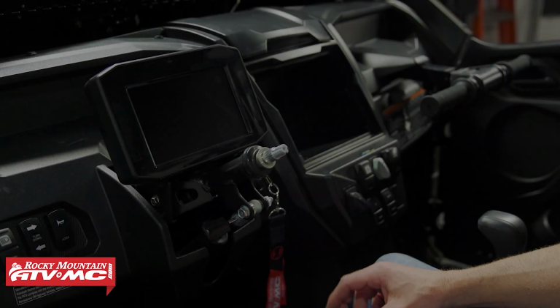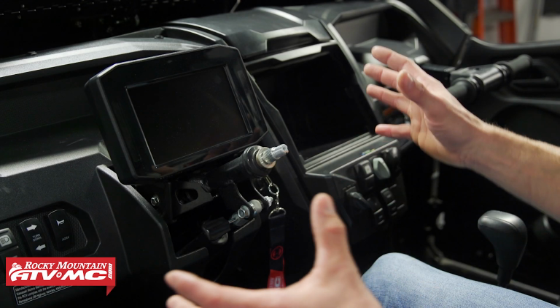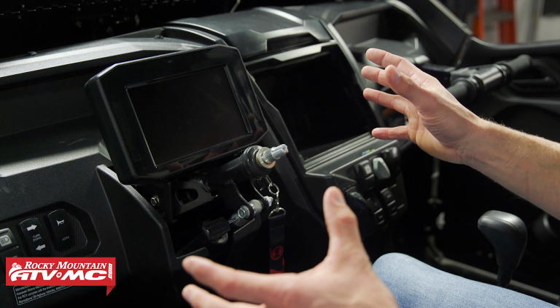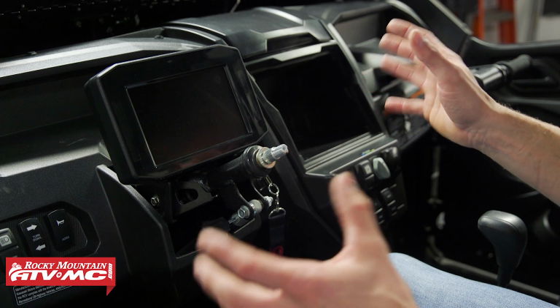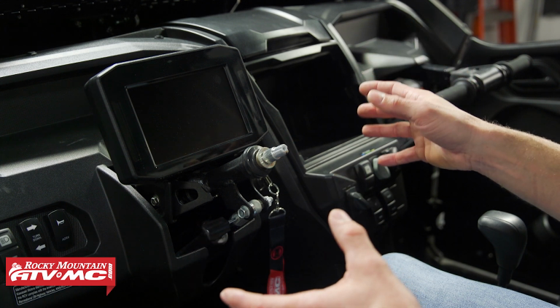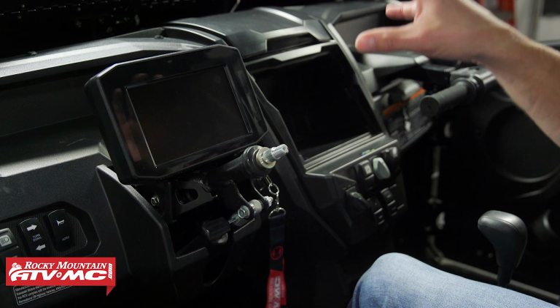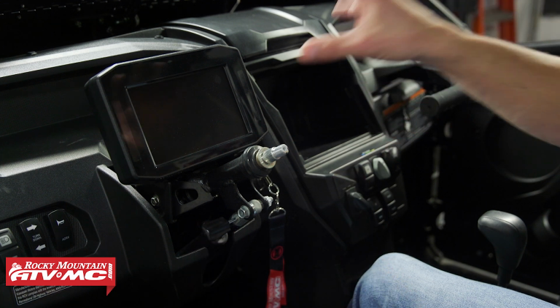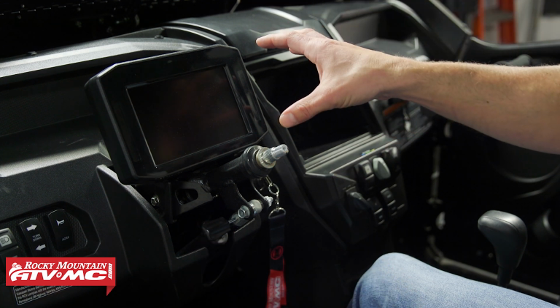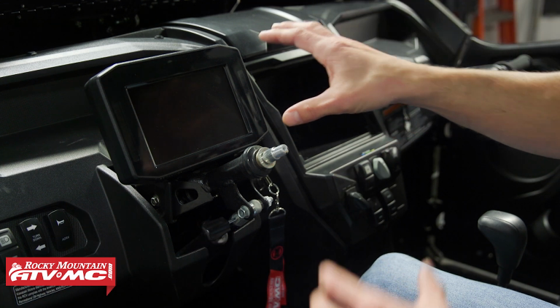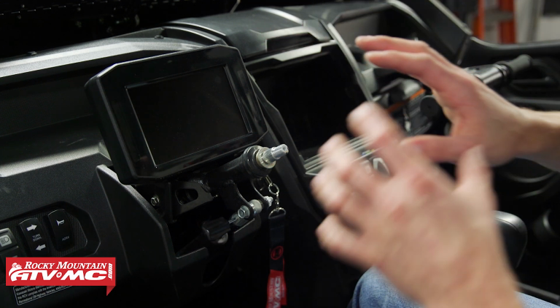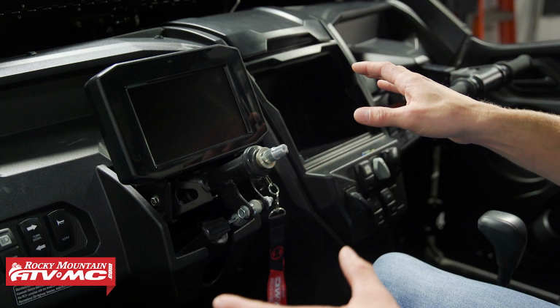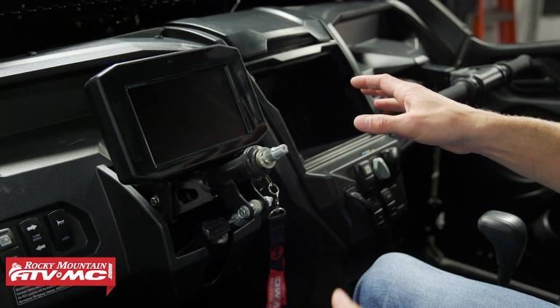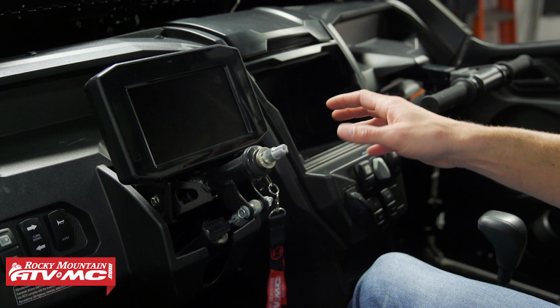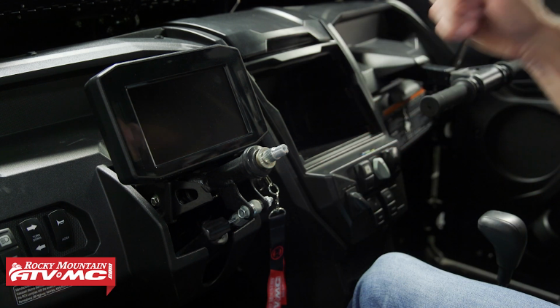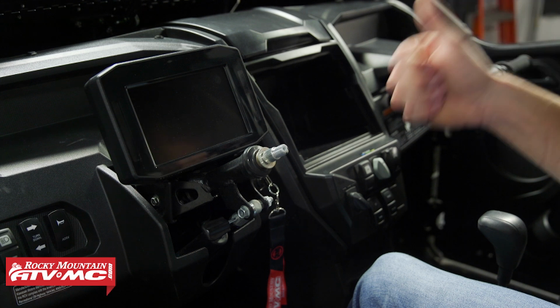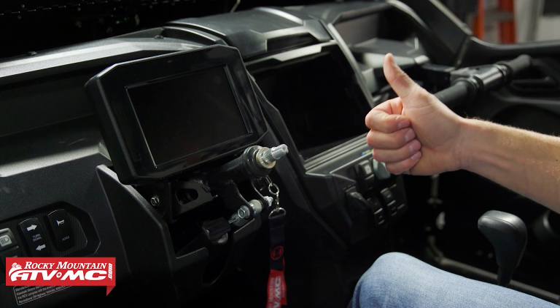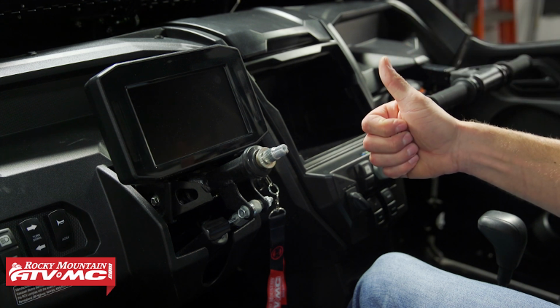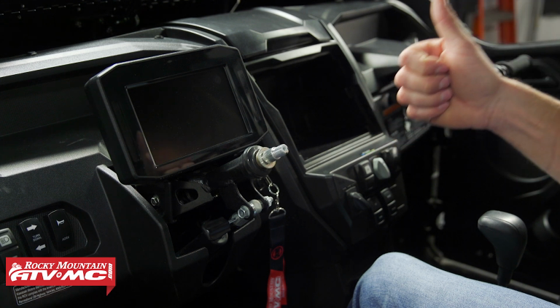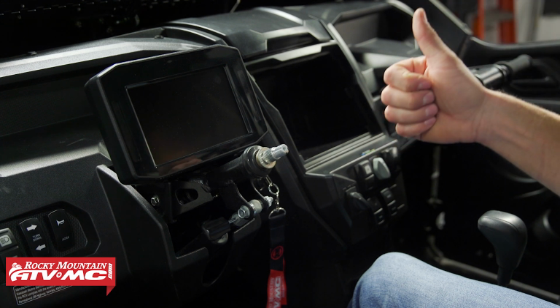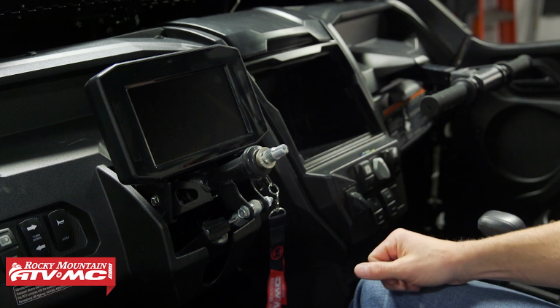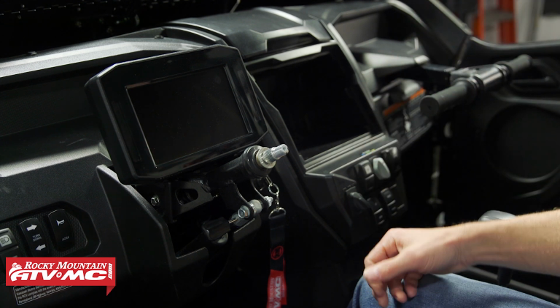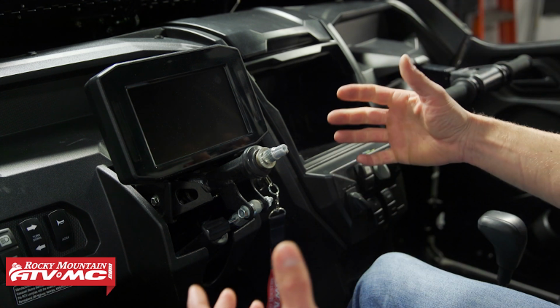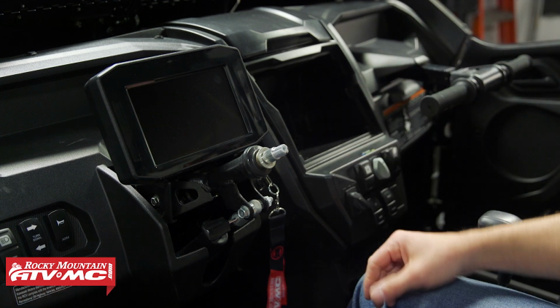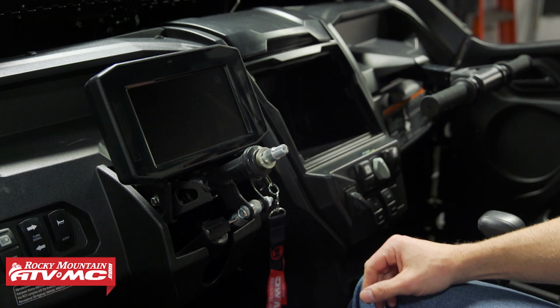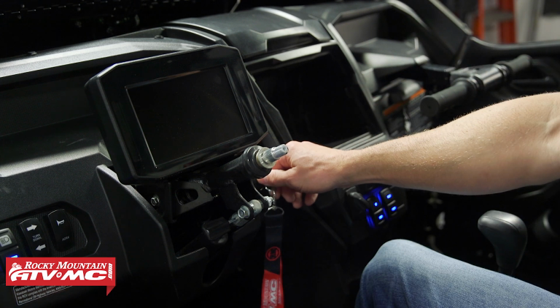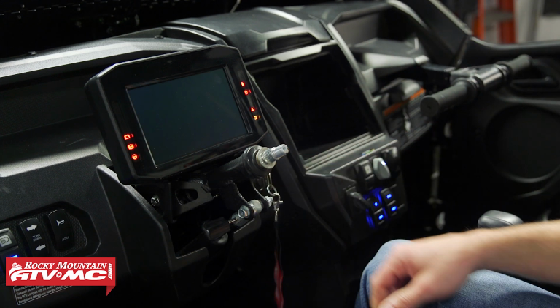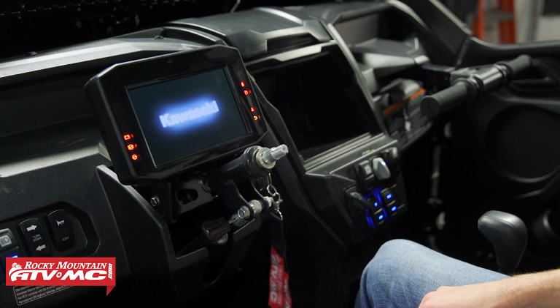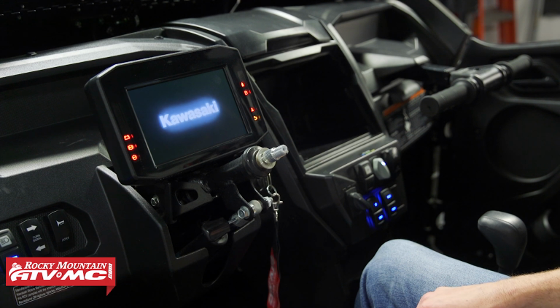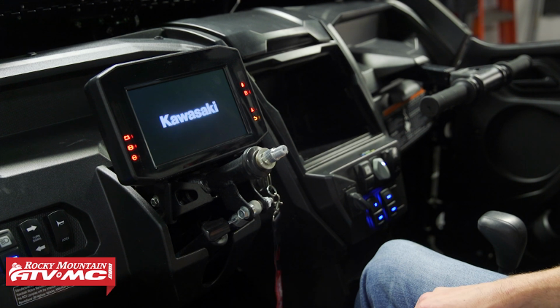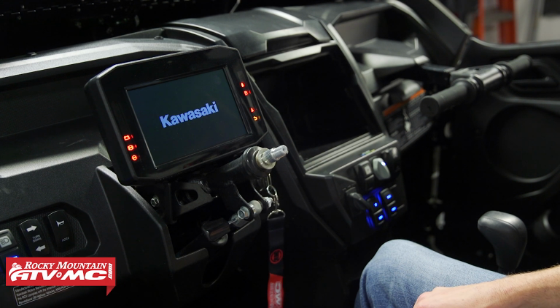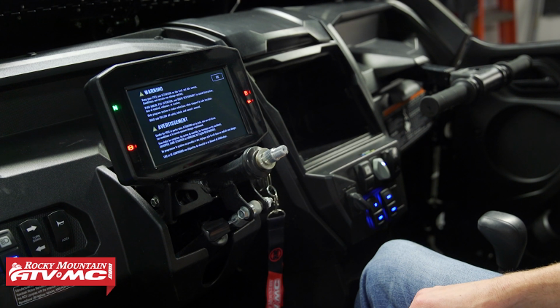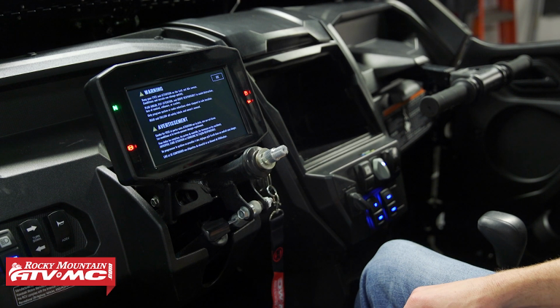We've gone ahead and removed our steering wheel just so you guys can see the screen better — you do not need to do that. But you do need to make sure your battery is fully charged before you start this process. From here, what we need to do is turn the key to the on position.